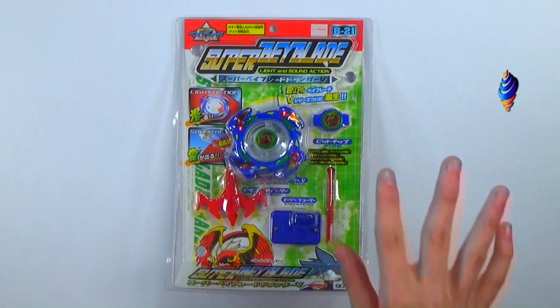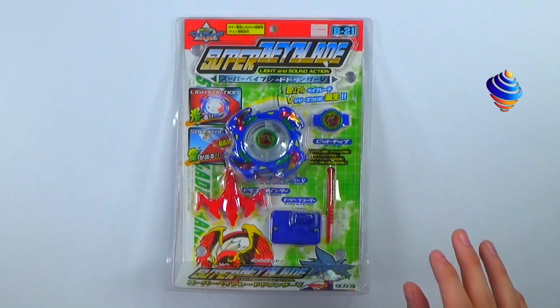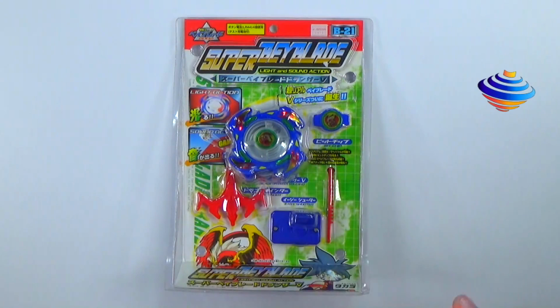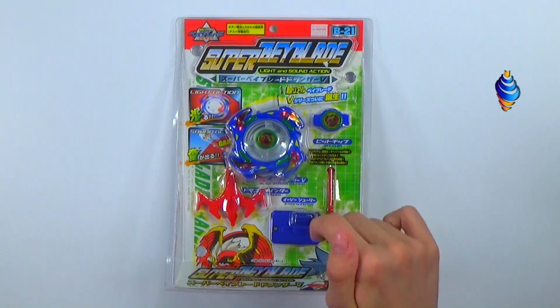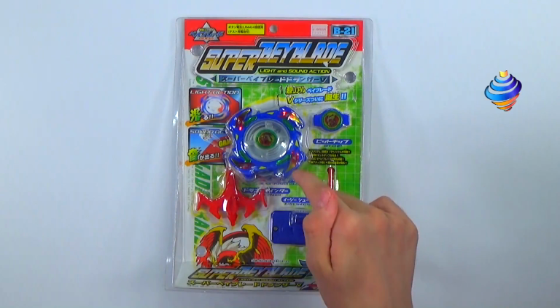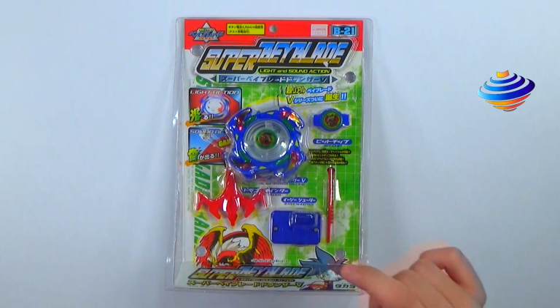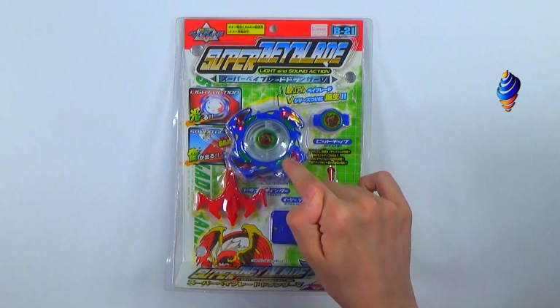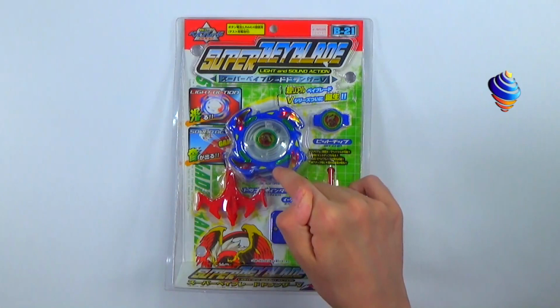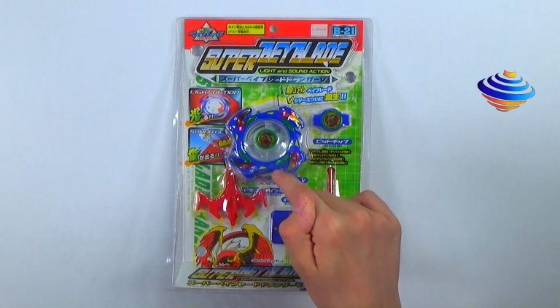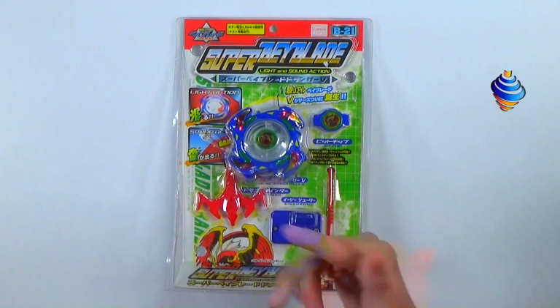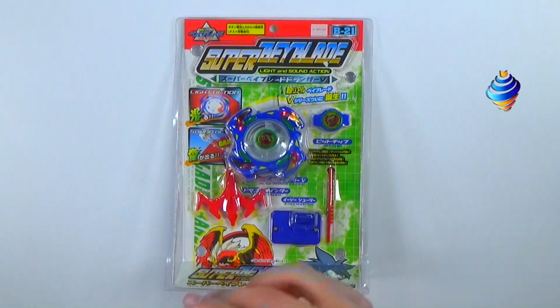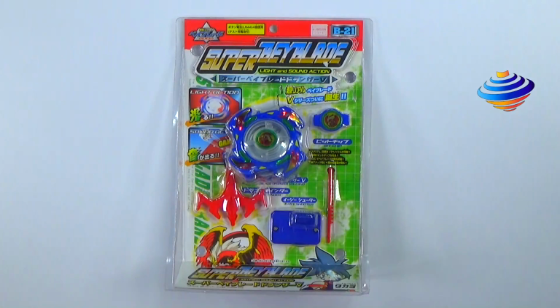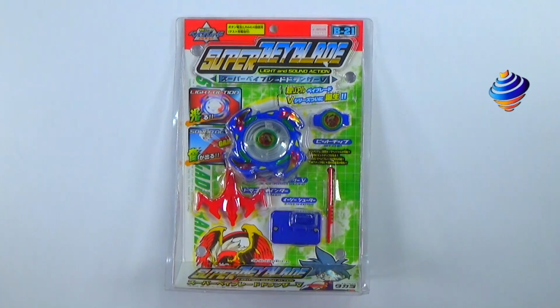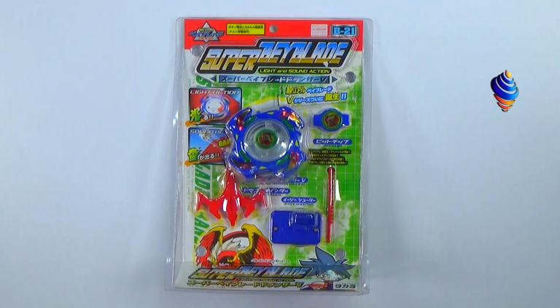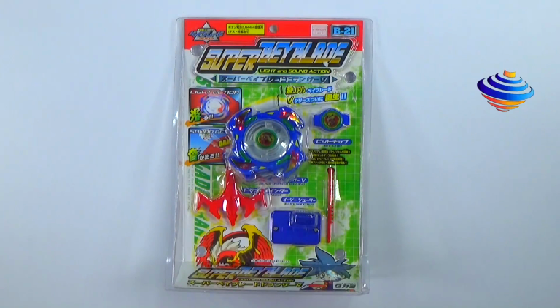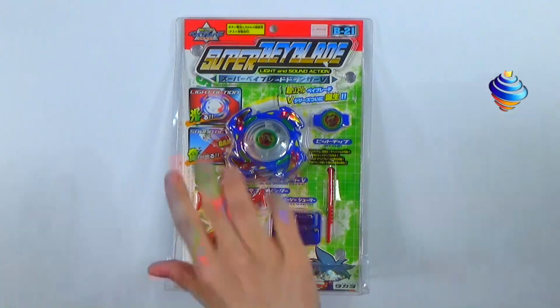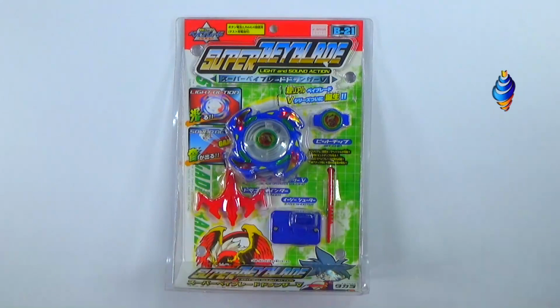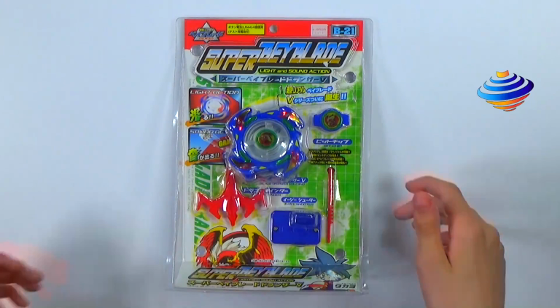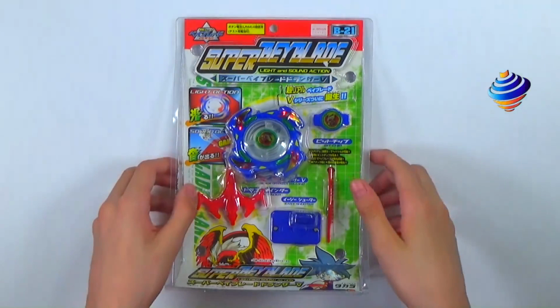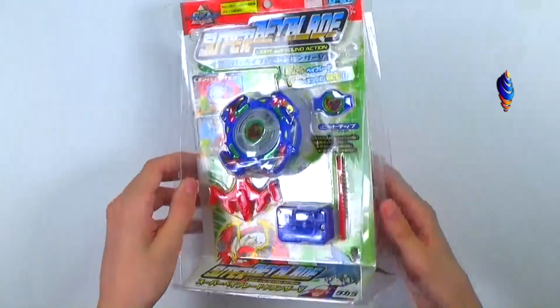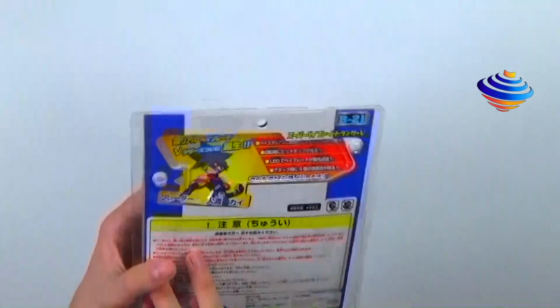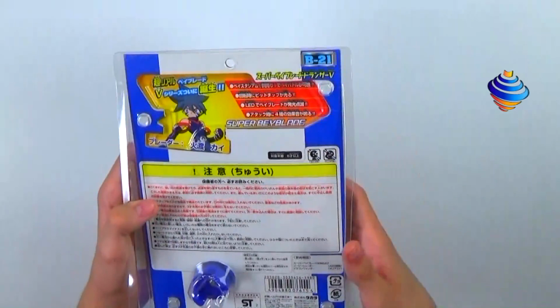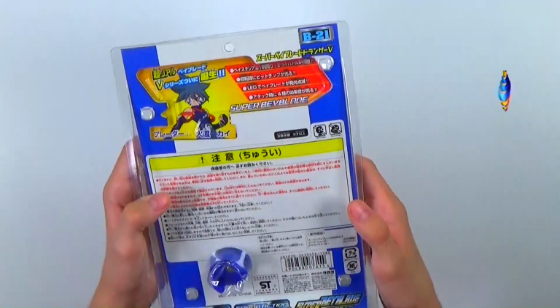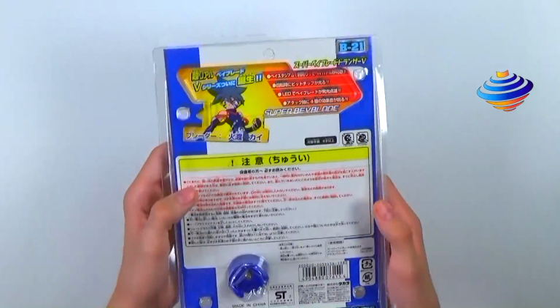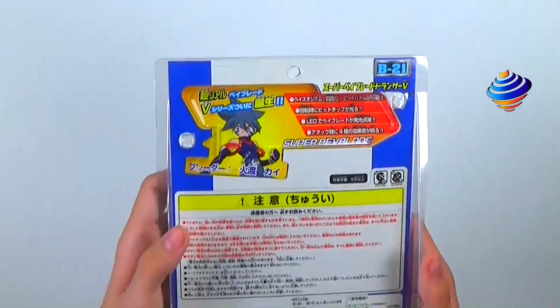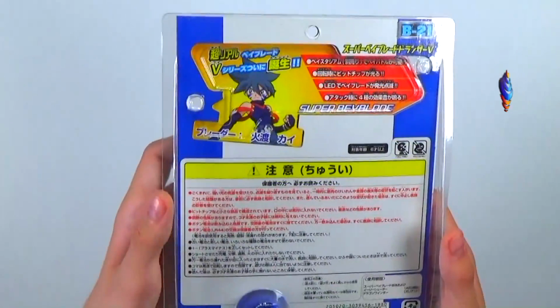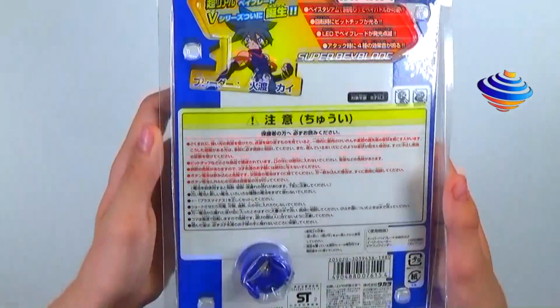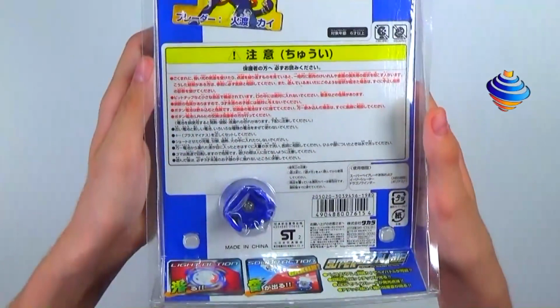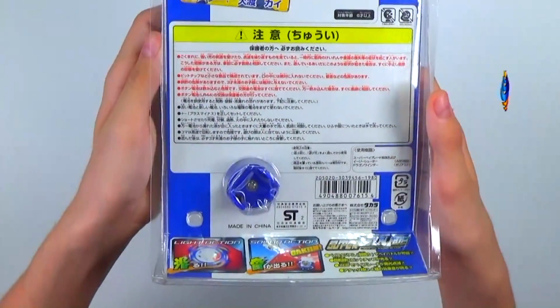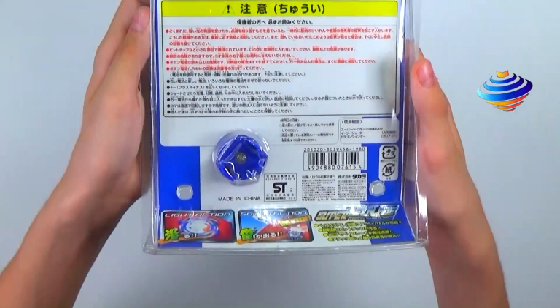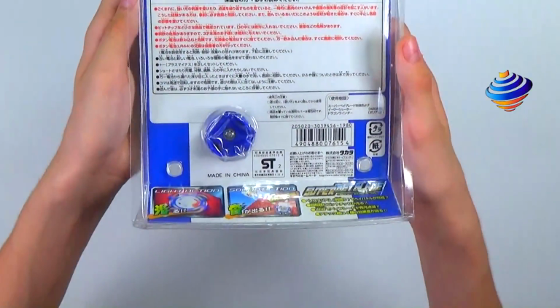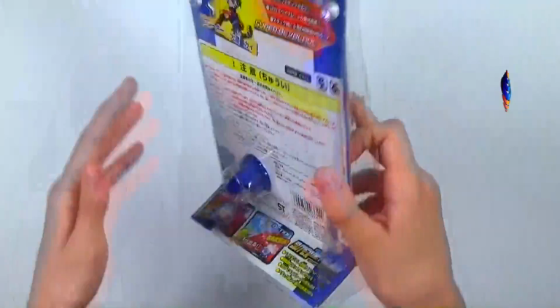This launcher you might also remember from the Electro Battler, since they use almost the exact same launcher and model for it. Lights and sounds — hopefully it works. If it doesn't, we'll just replace the battery since we should have the same type. The back shows off the blader with some warnings.